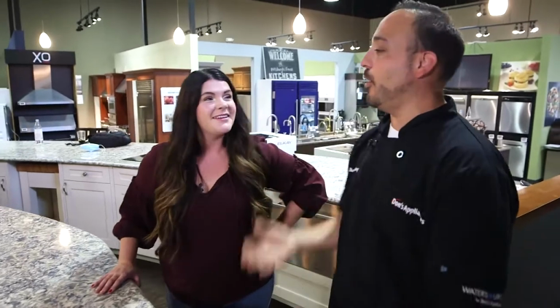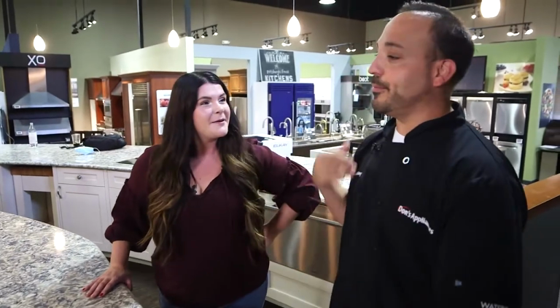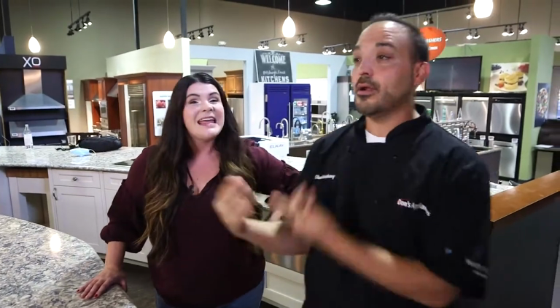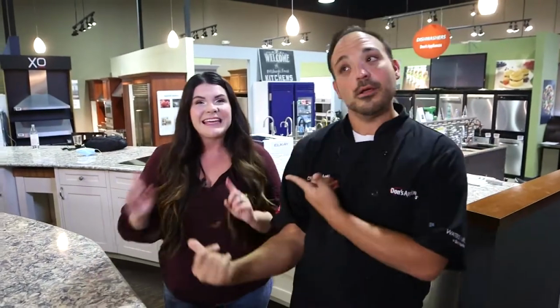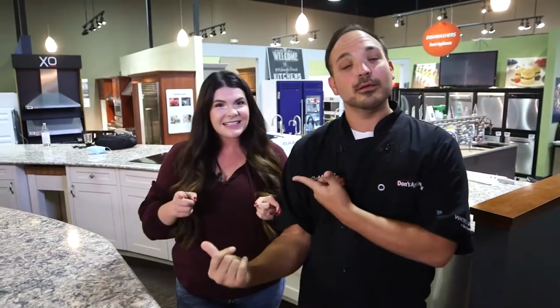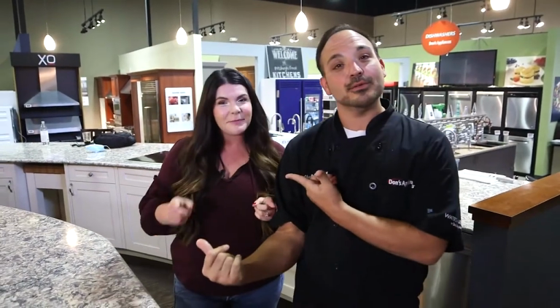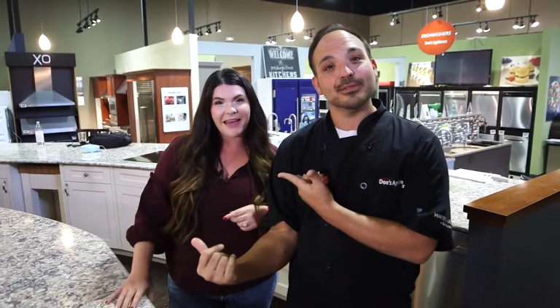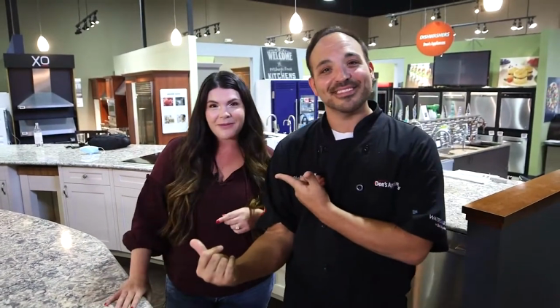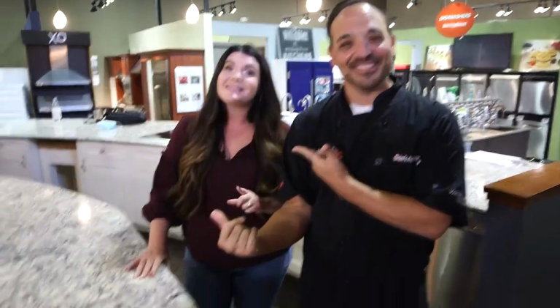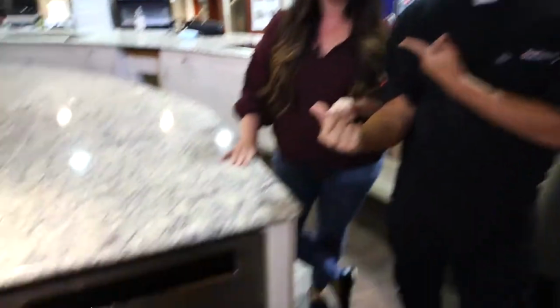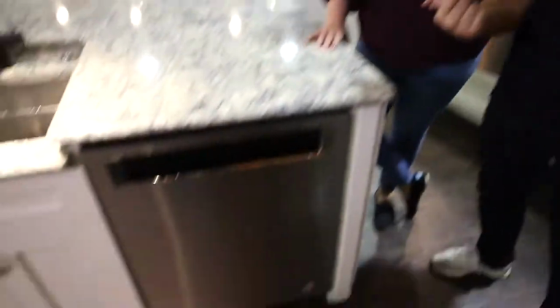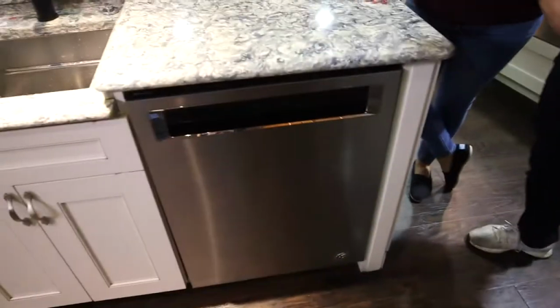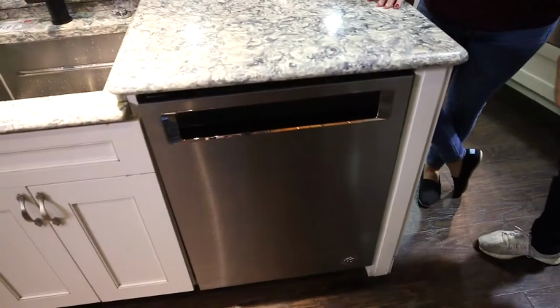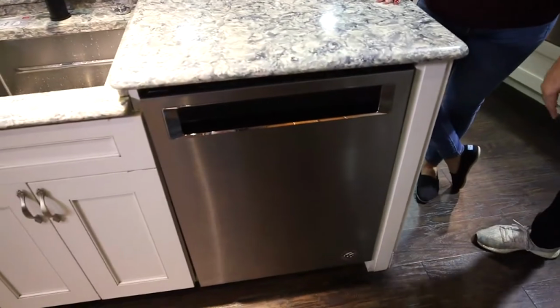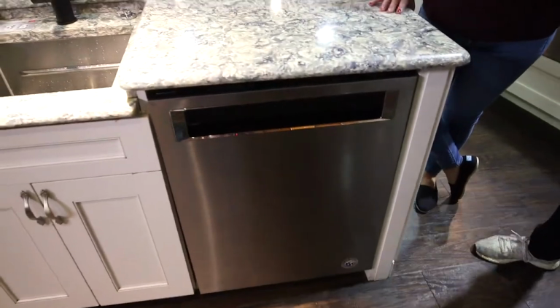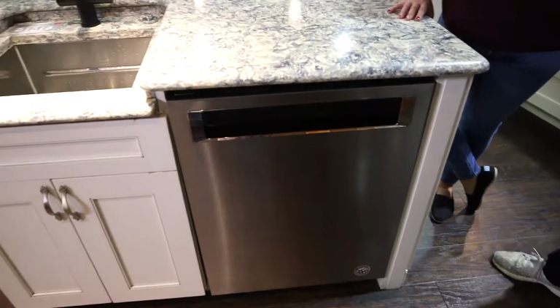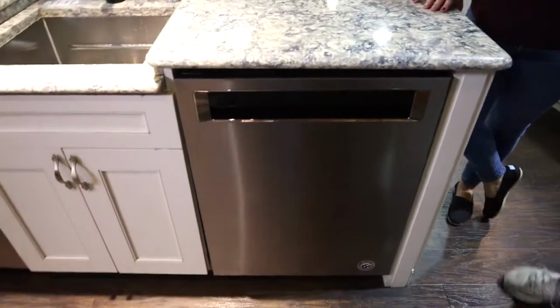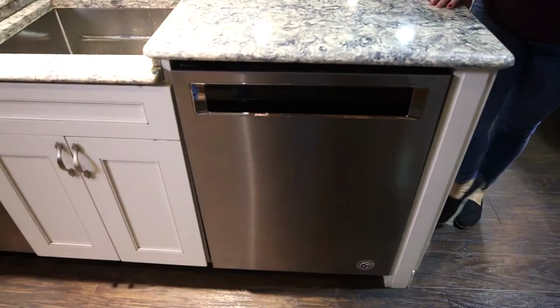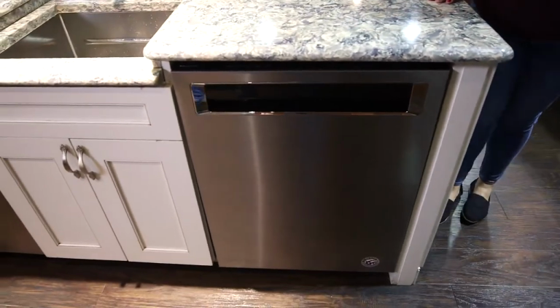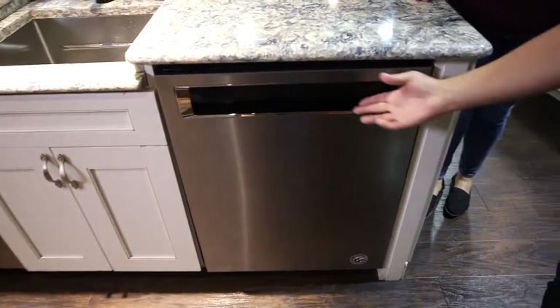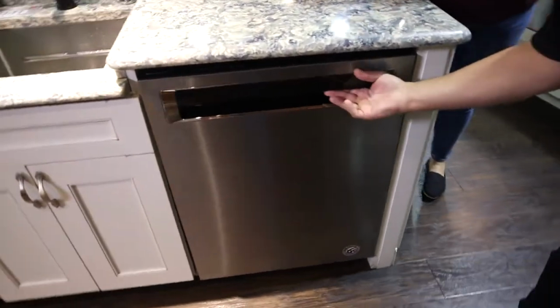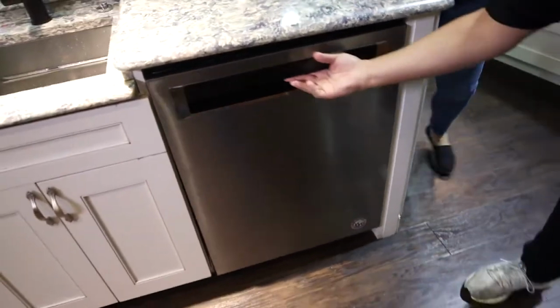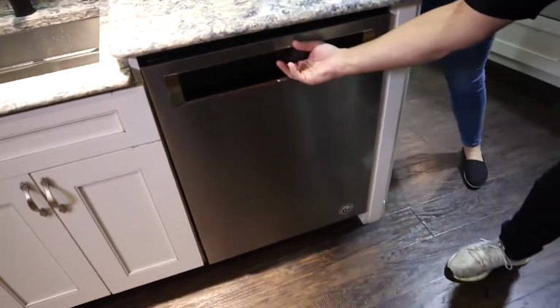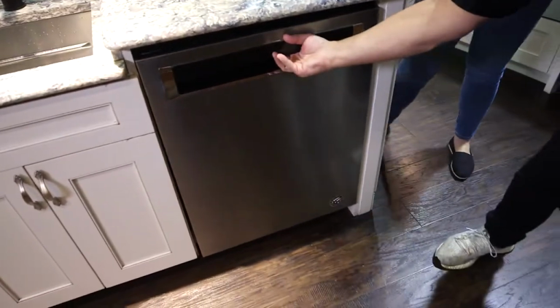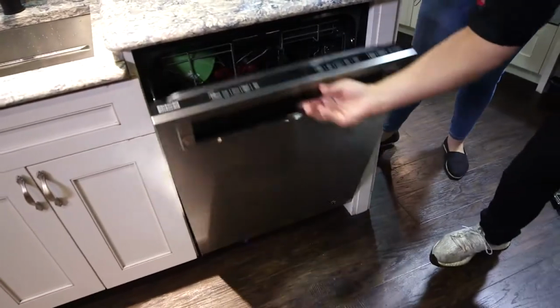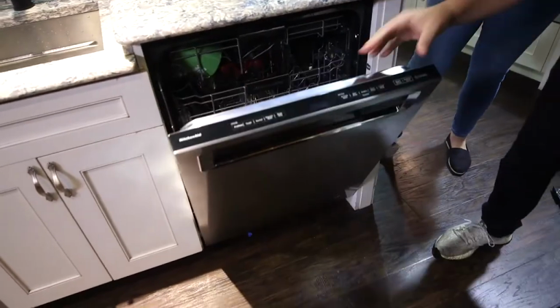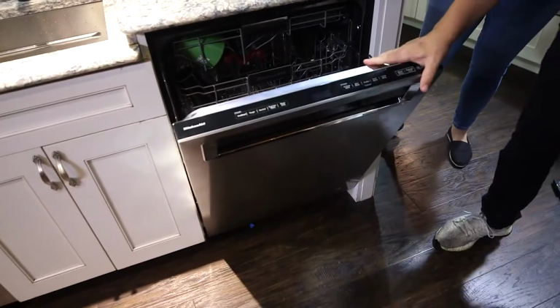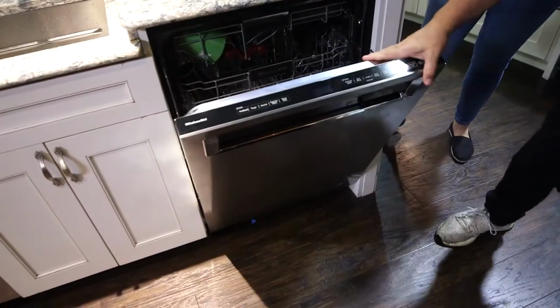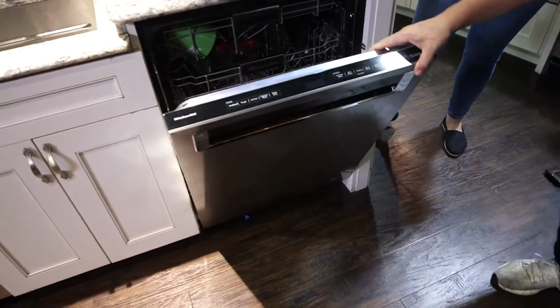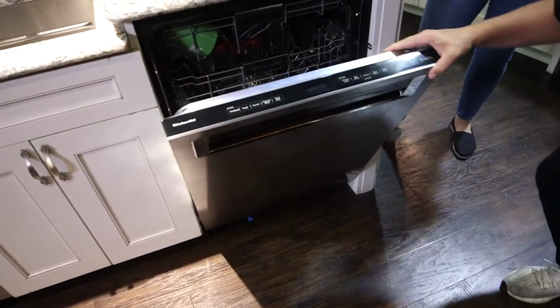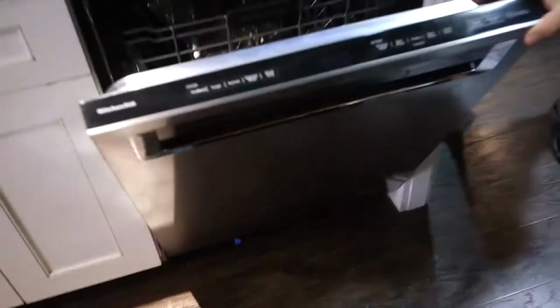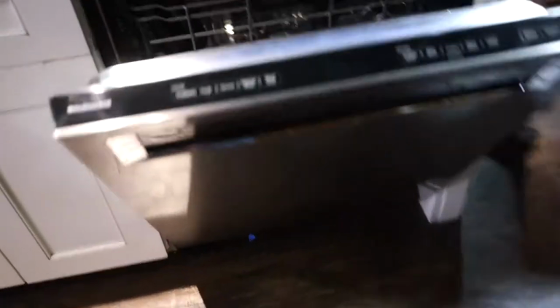Erin, model number. KDPM604KPS. All right, let's pop the hood here. Let's check it out. Inside KitchenAid.